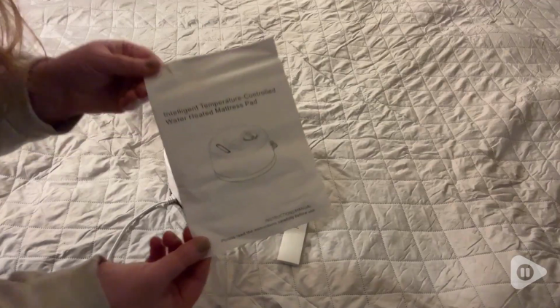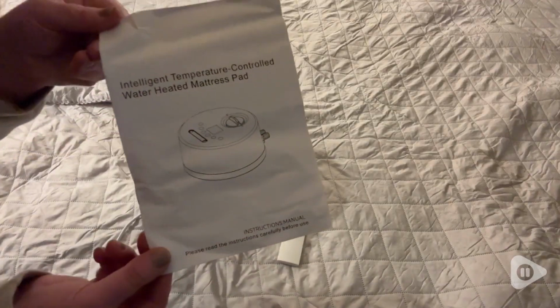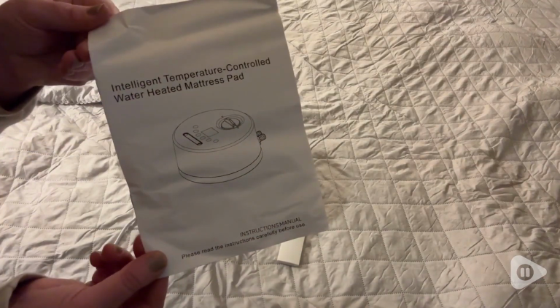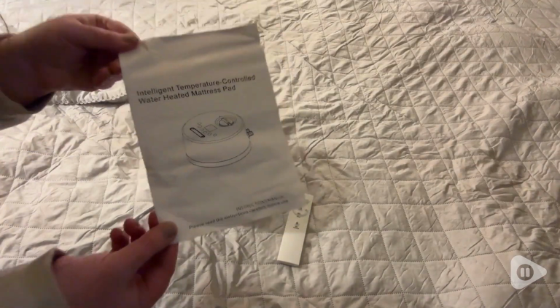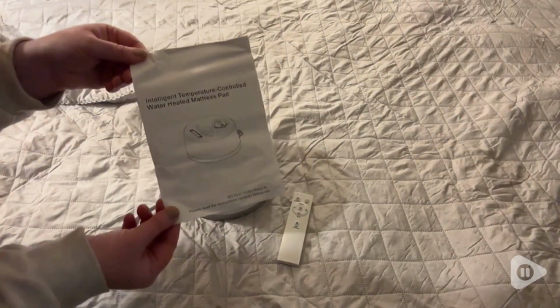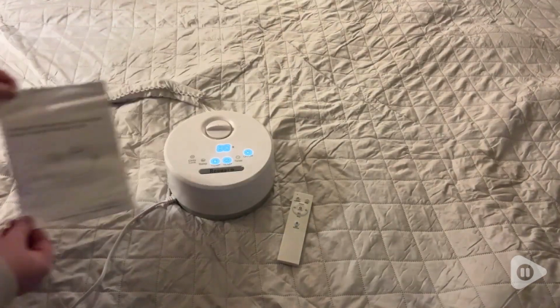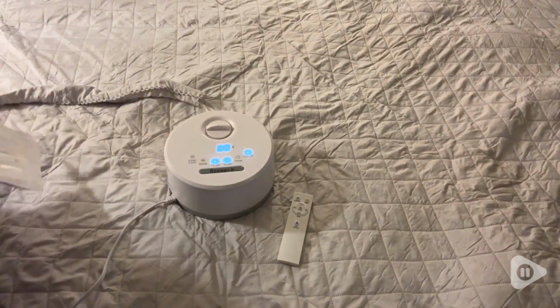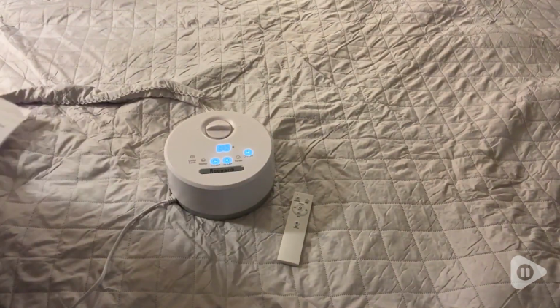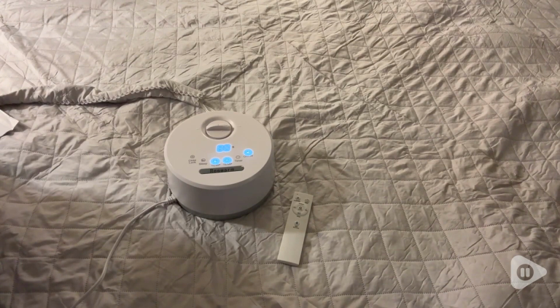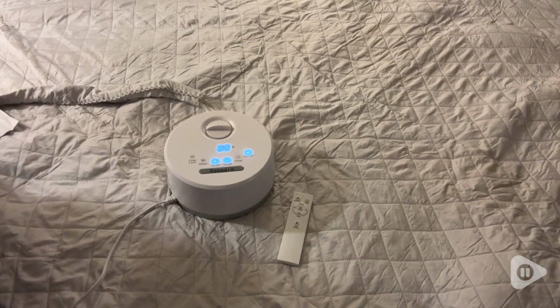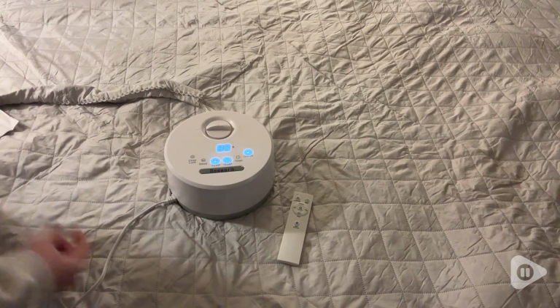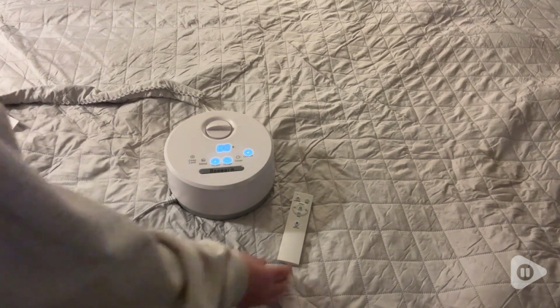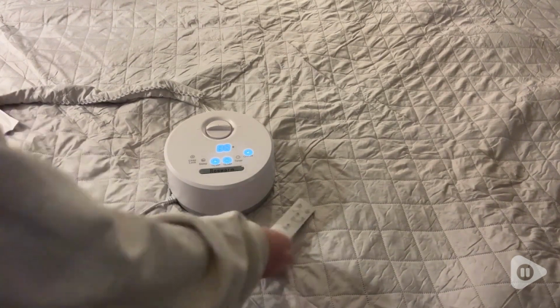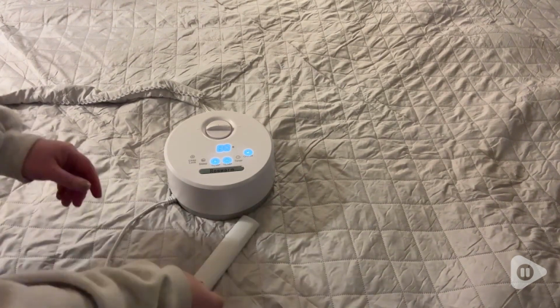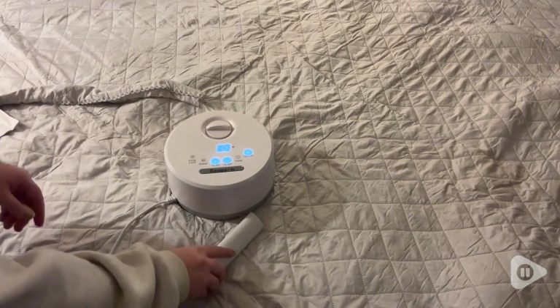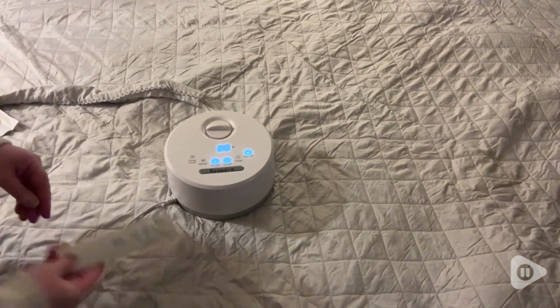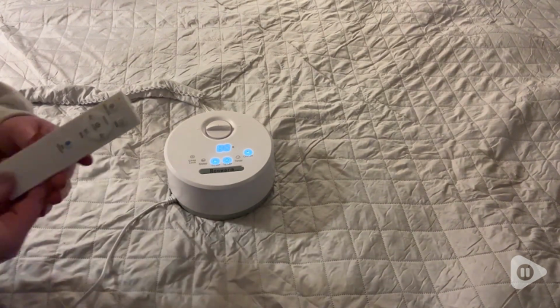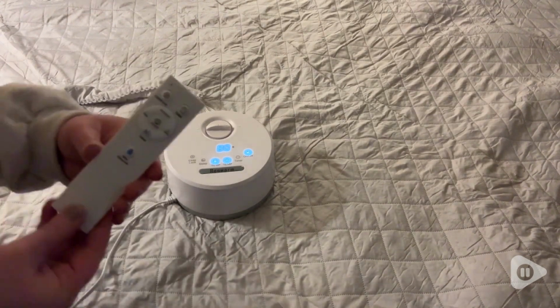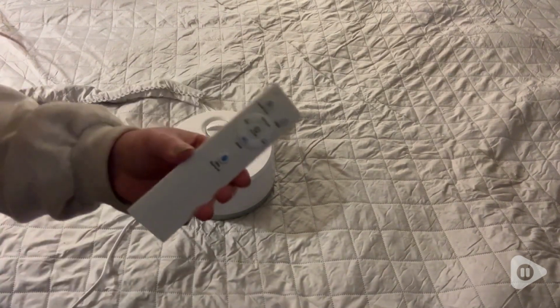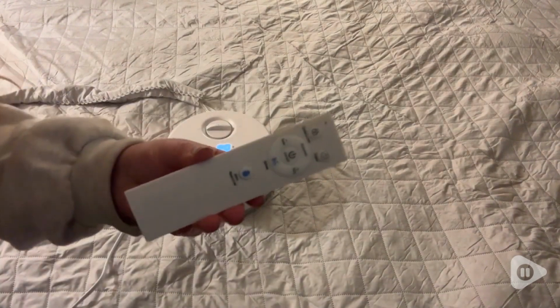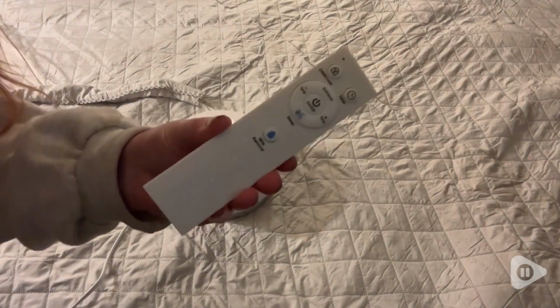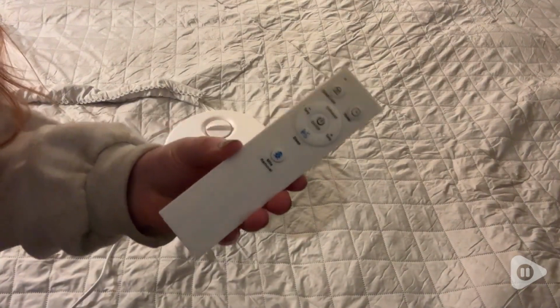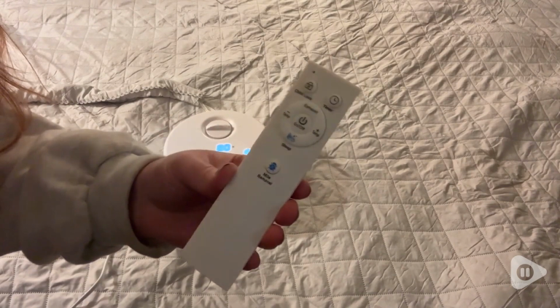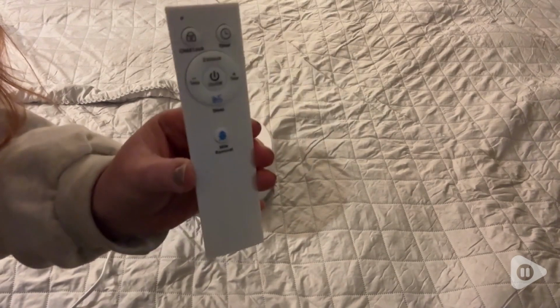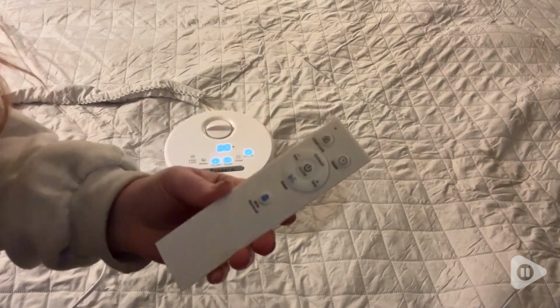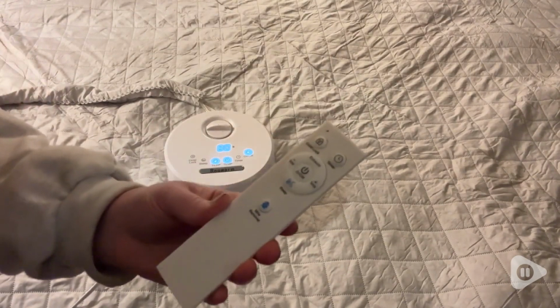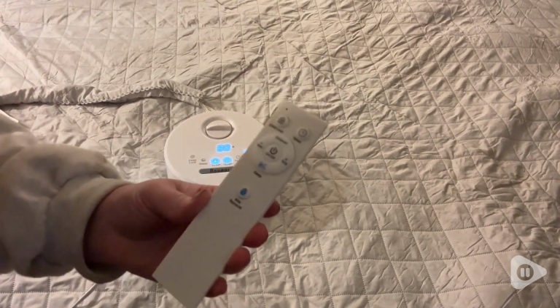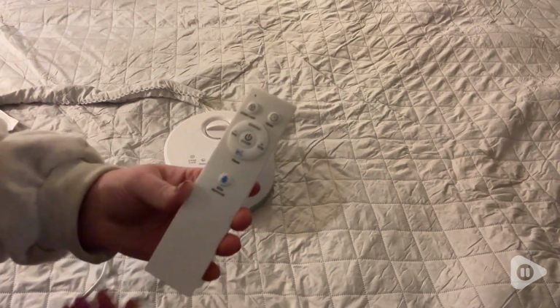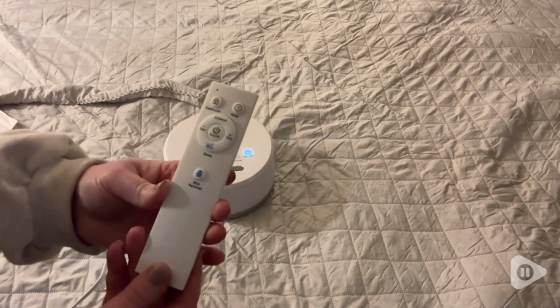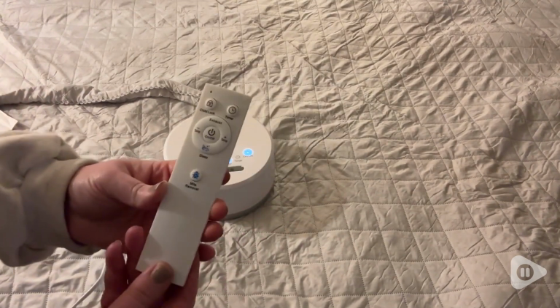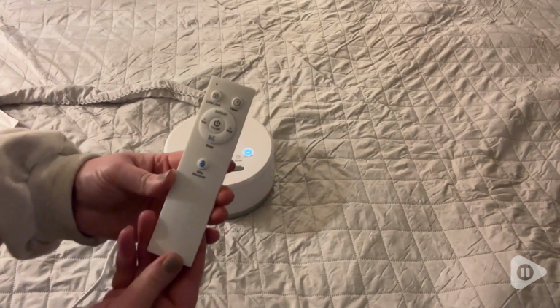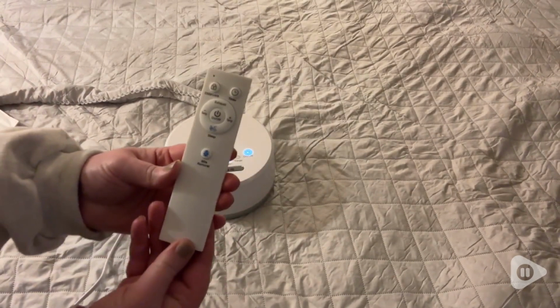This unit comes with a very informative instruction manual. It also comes with a syringe if you need to vent any water out. It was really easy to fill and use. The remote has additional features like a timer and a child lock.